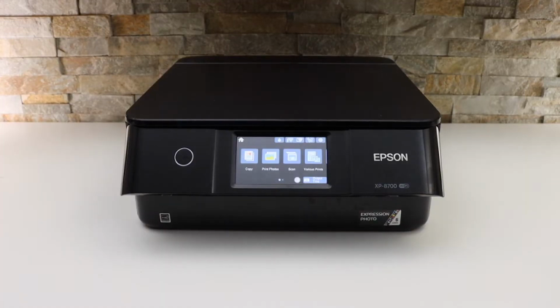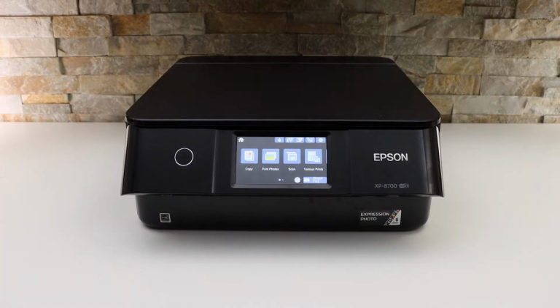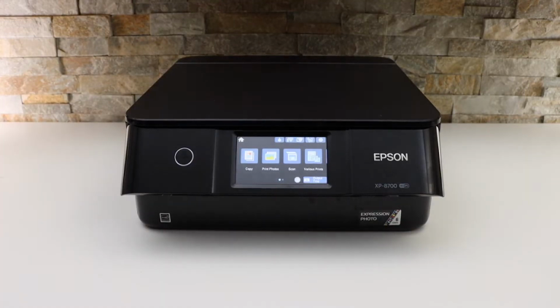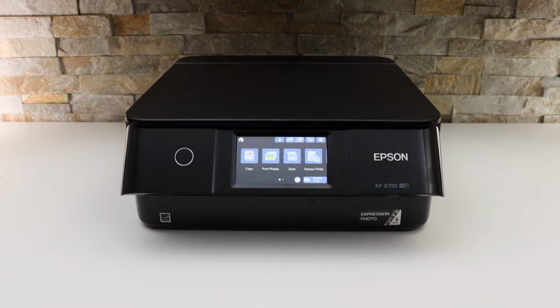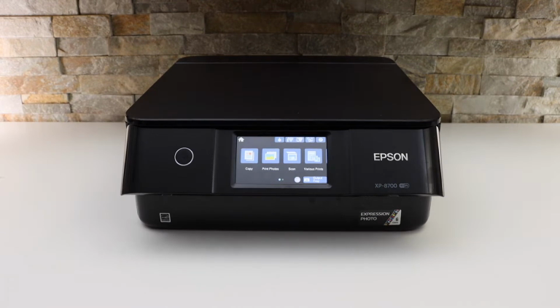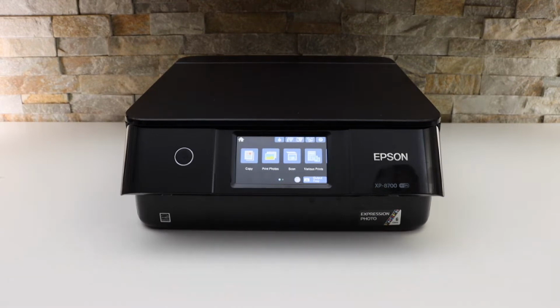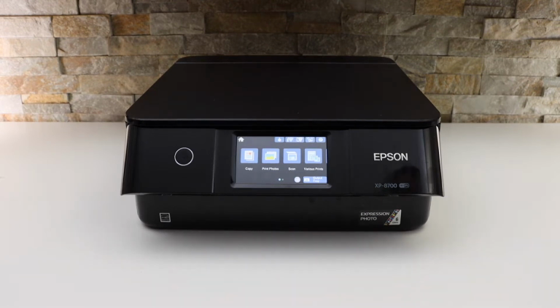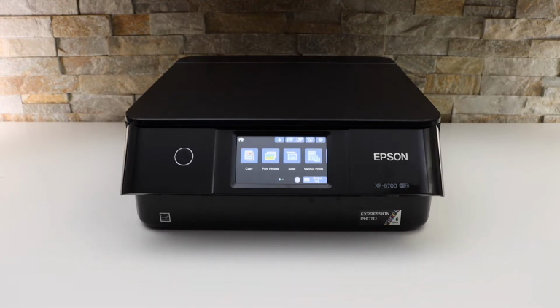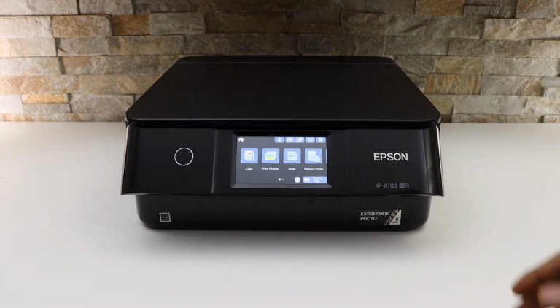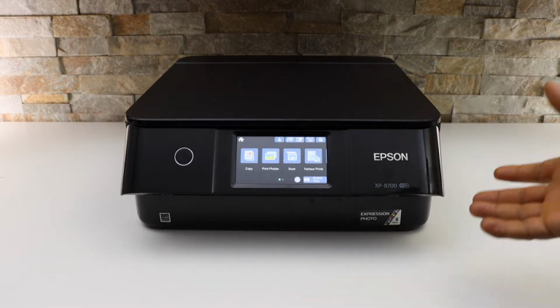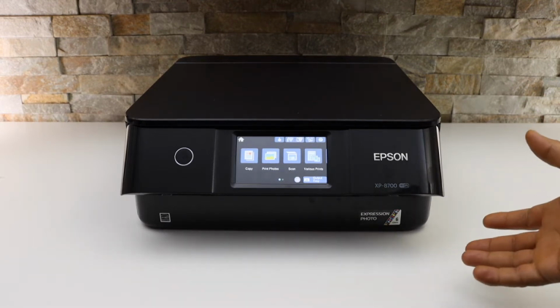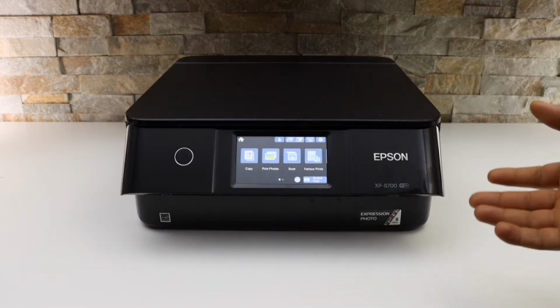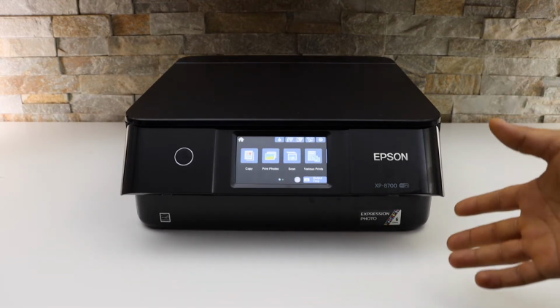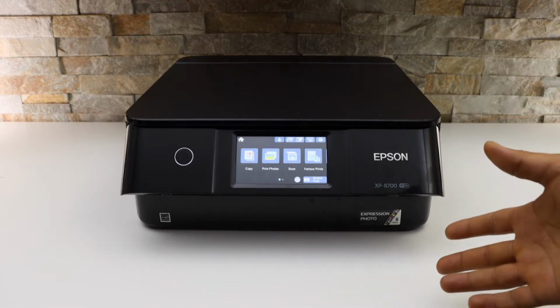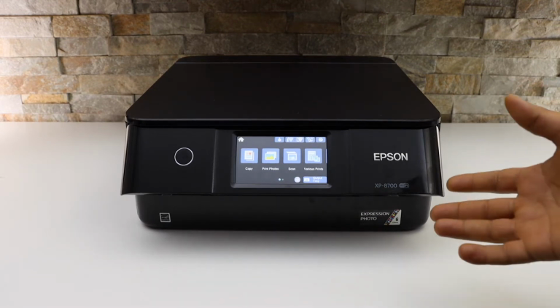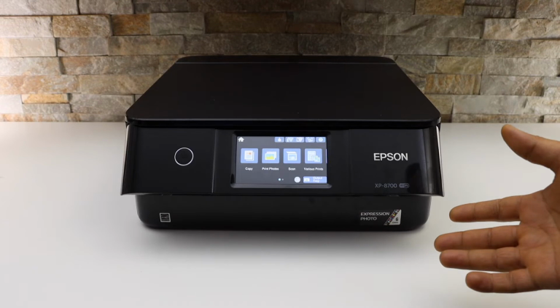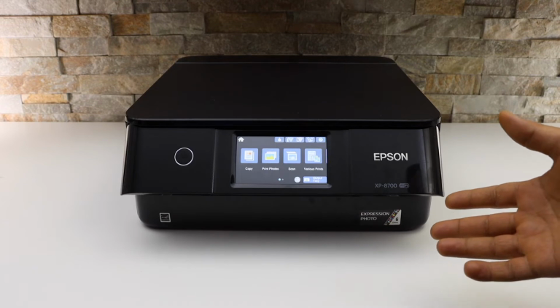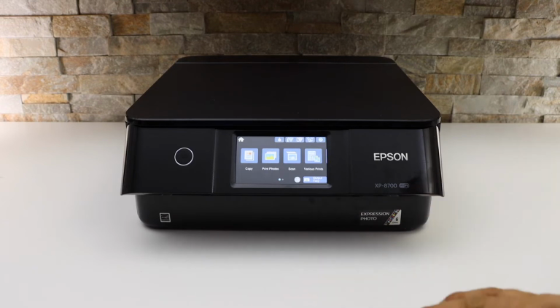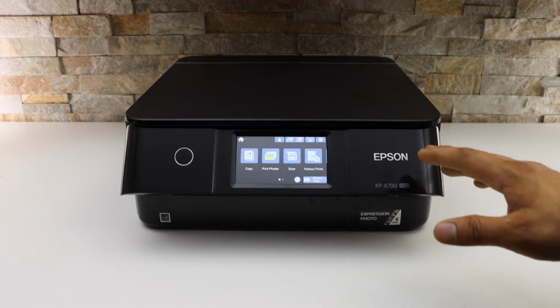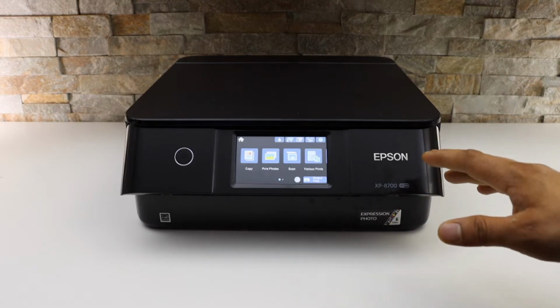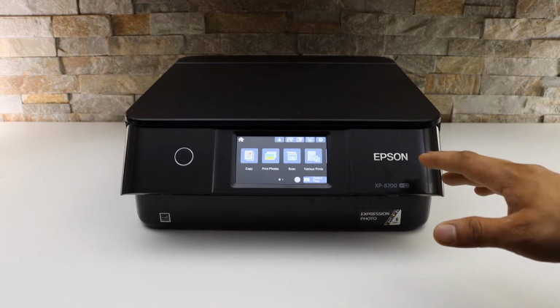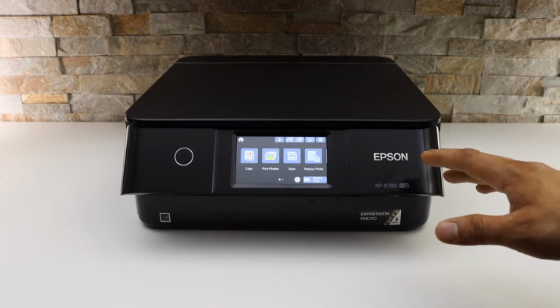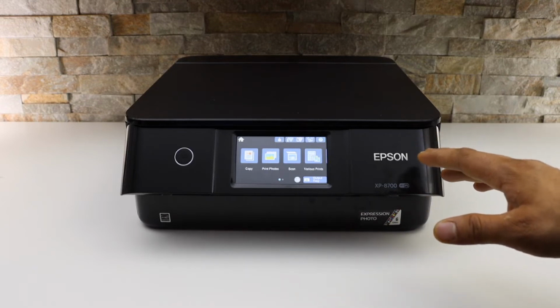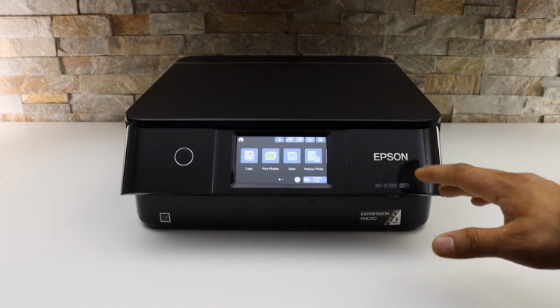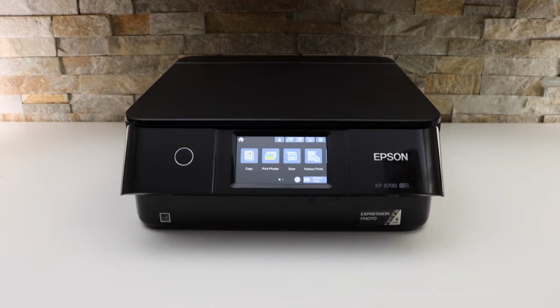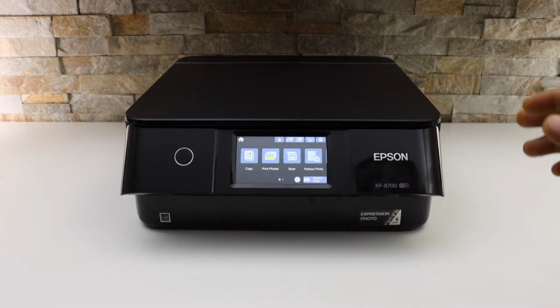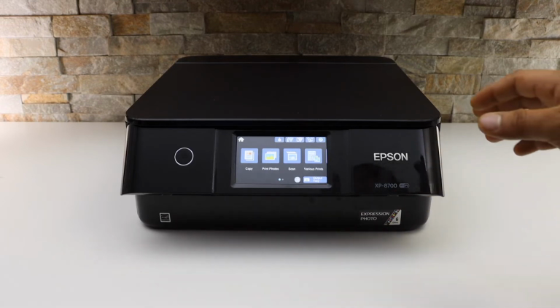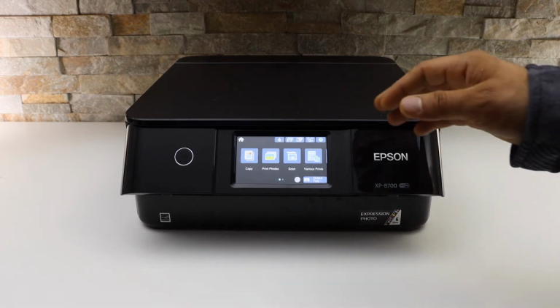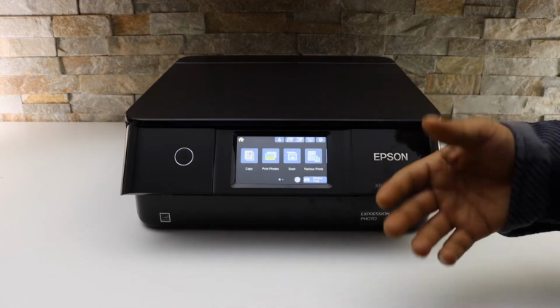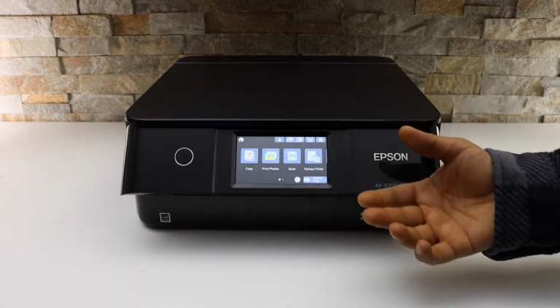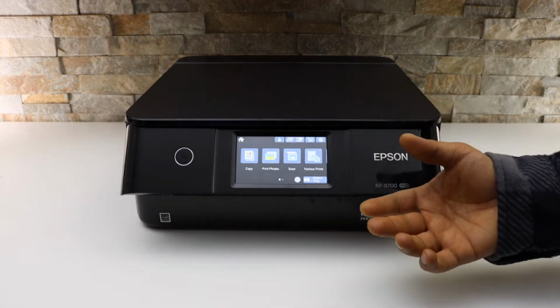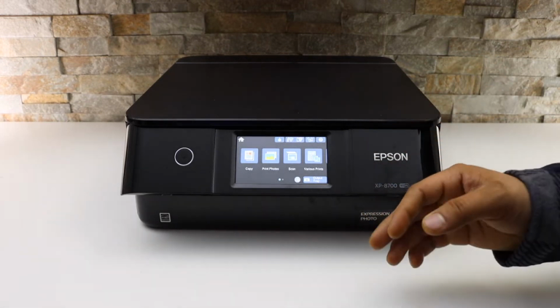In this video I'm going to show you how to reset your printer's network to the defaults. That means it will erase the Wi-Fi network from the printer so that you can use it with another Wi-Fi network.